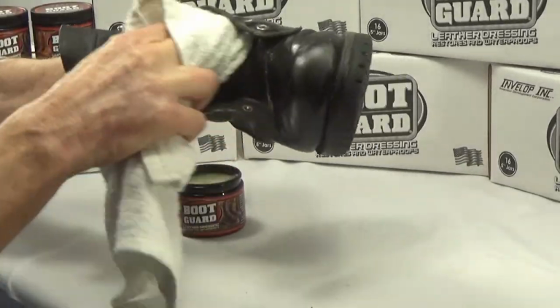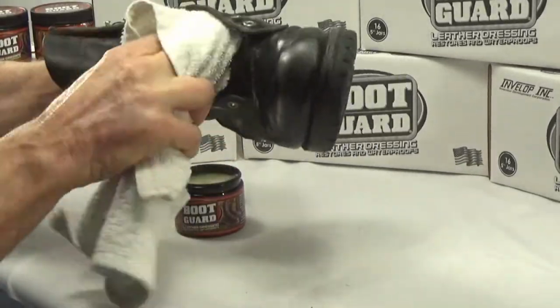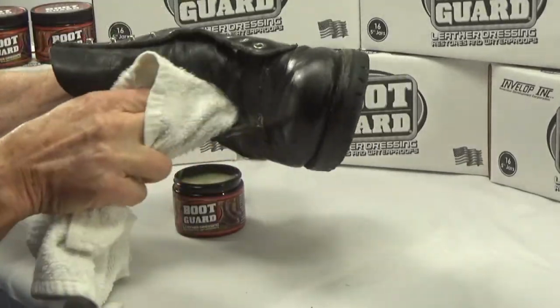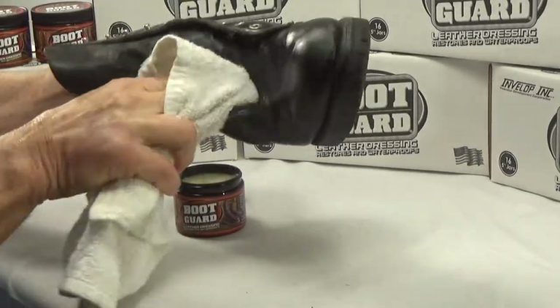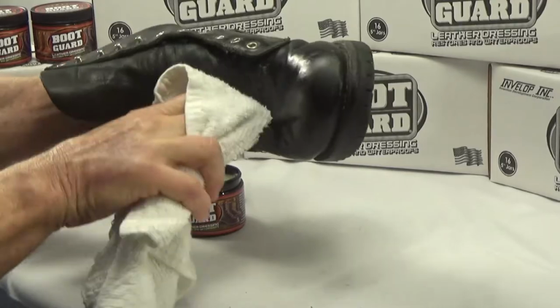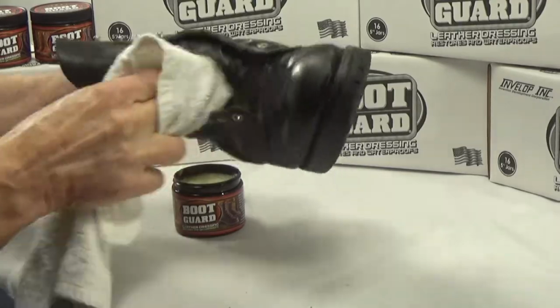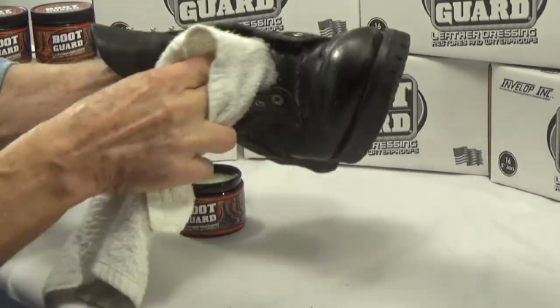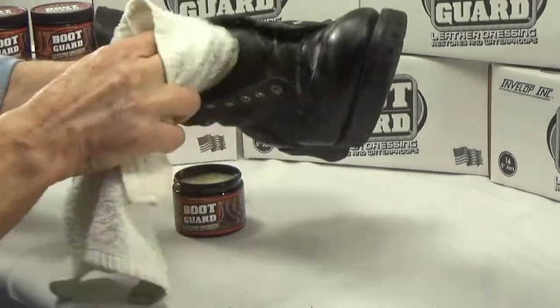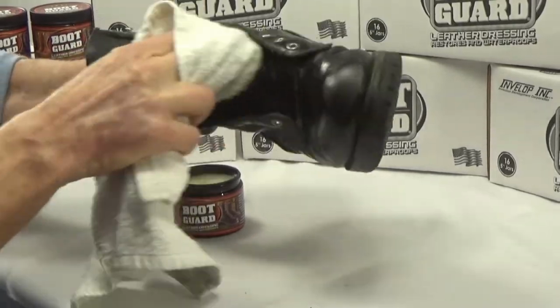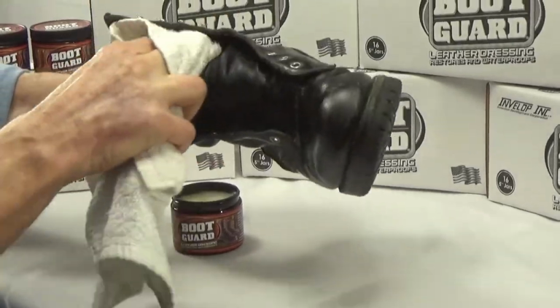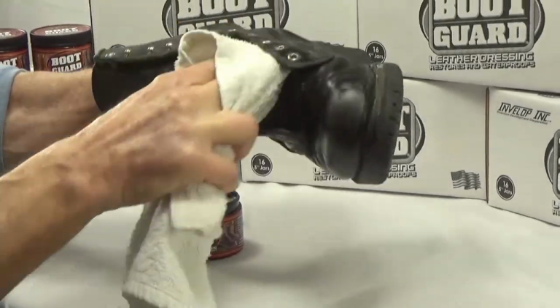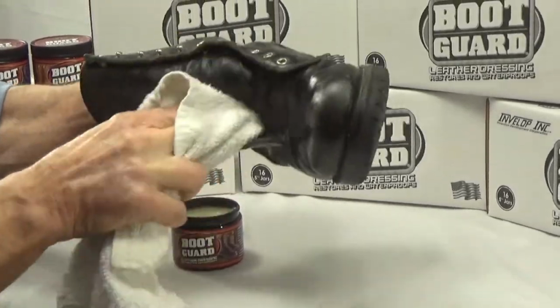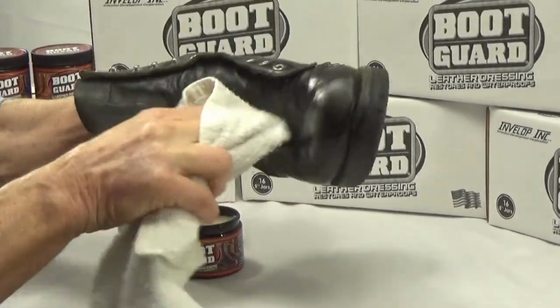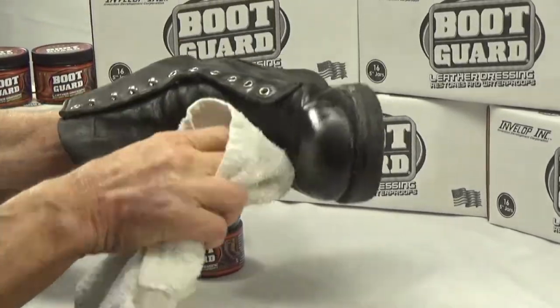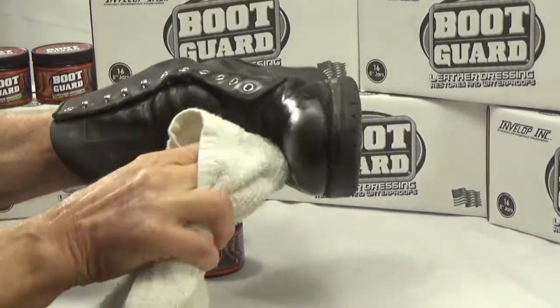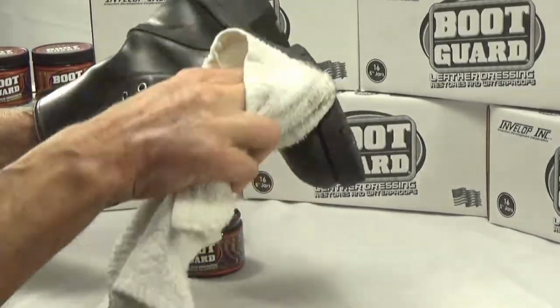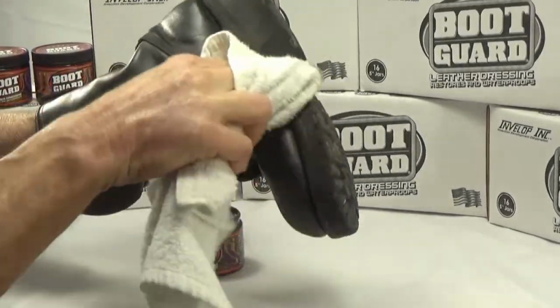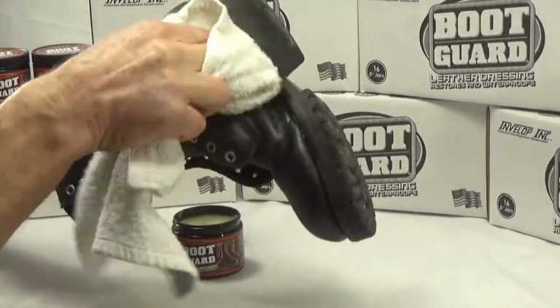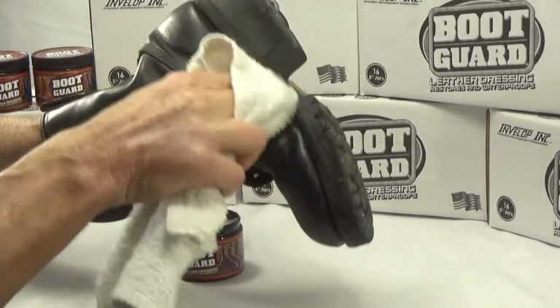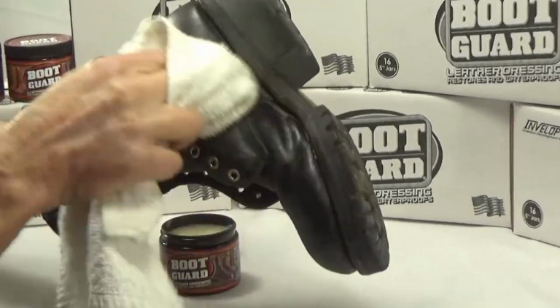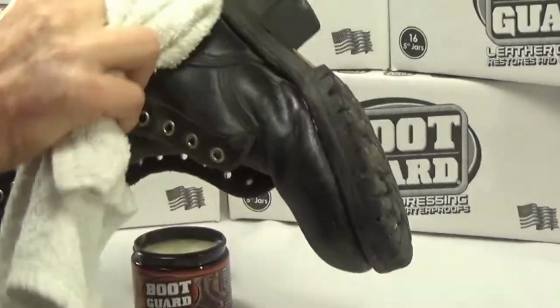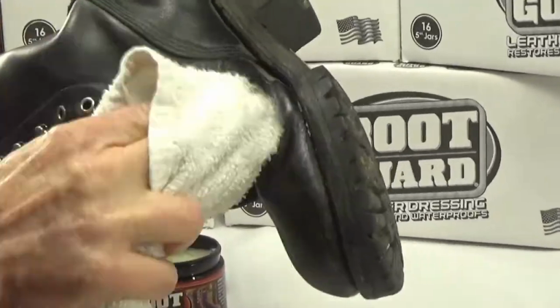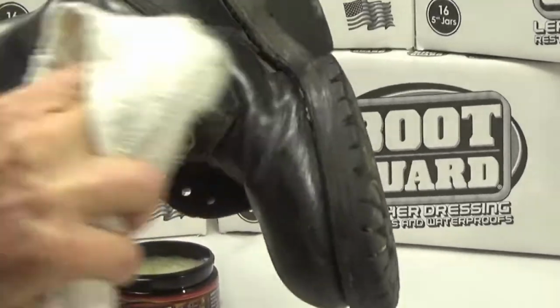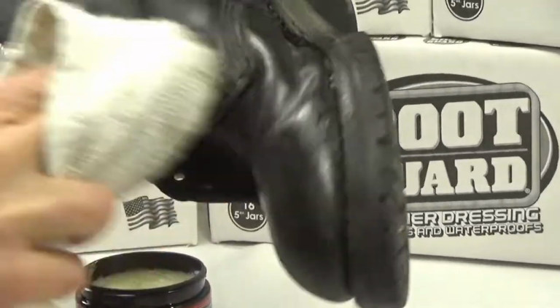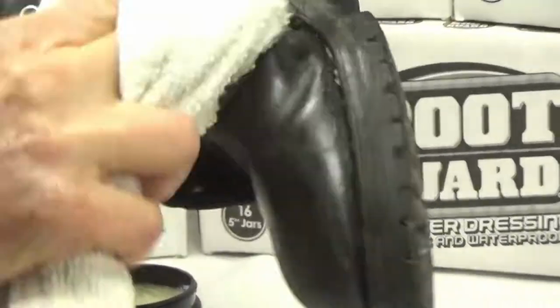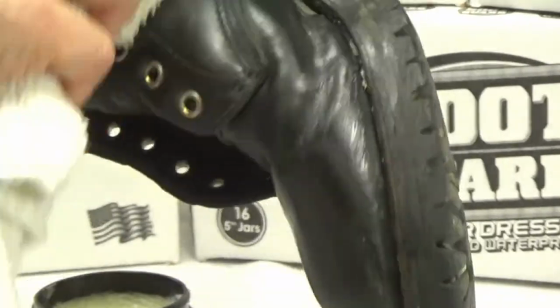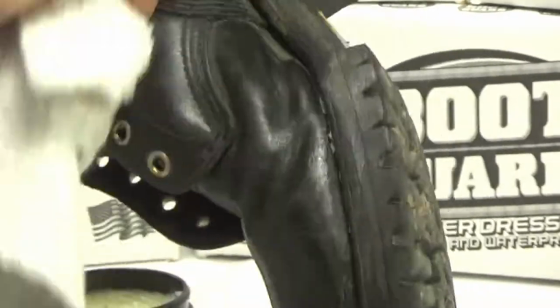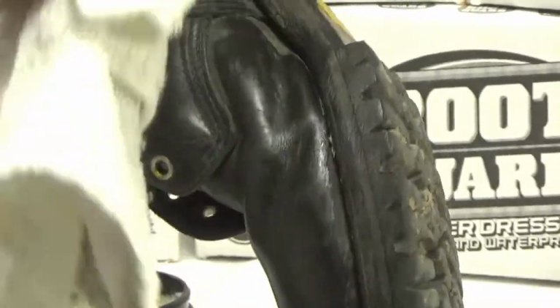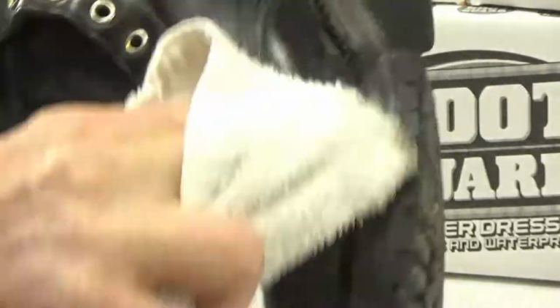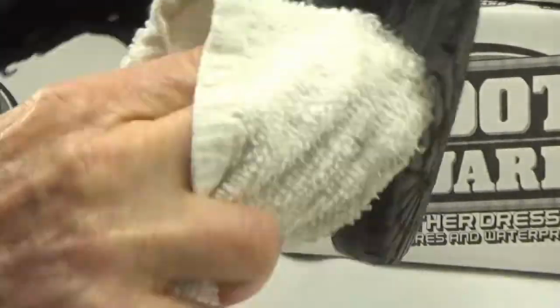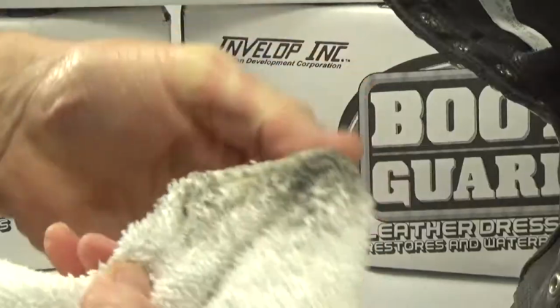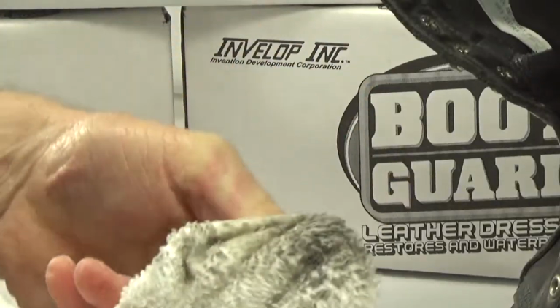Reposition your hand on the towel as necessary. Dirt is lifted and removed, preventing it from being rubbed back into the leather.